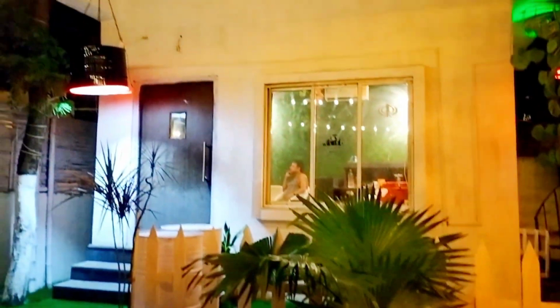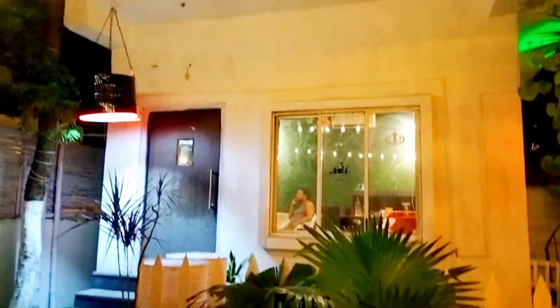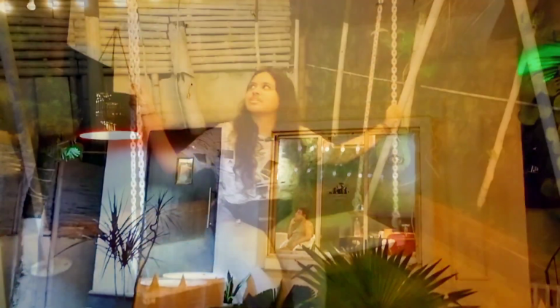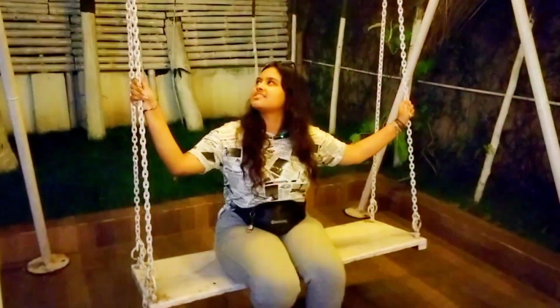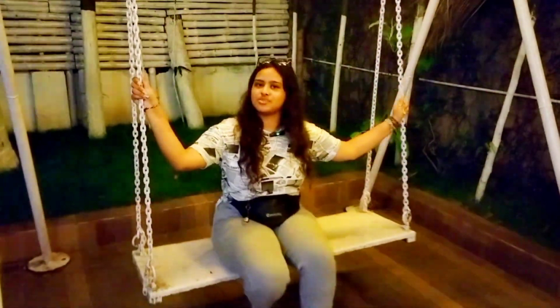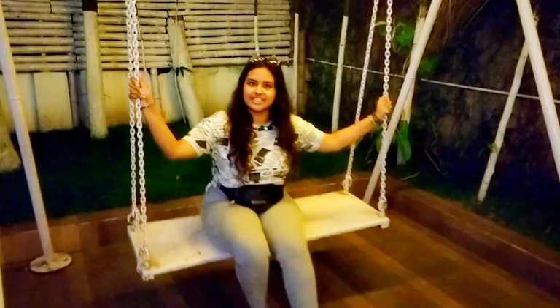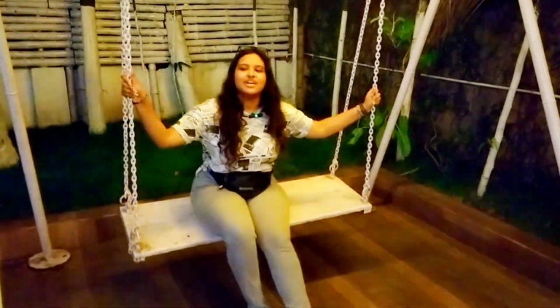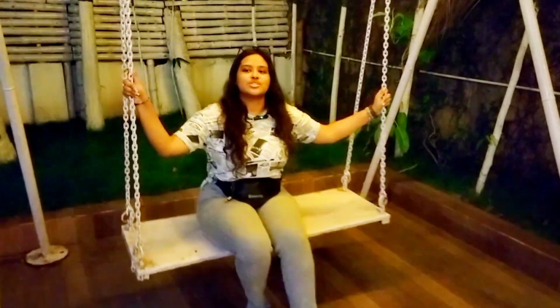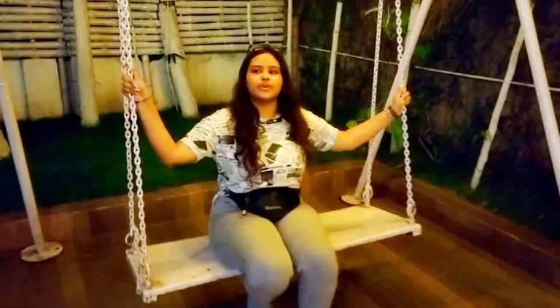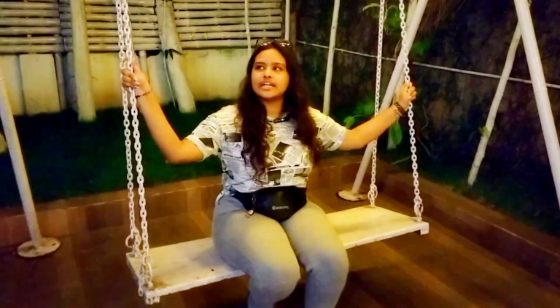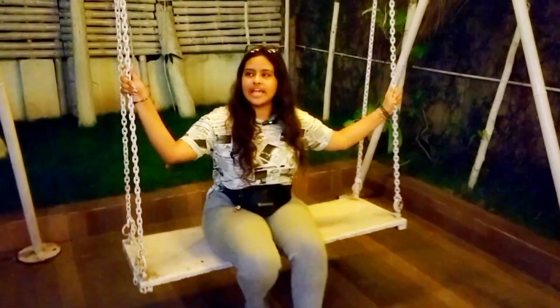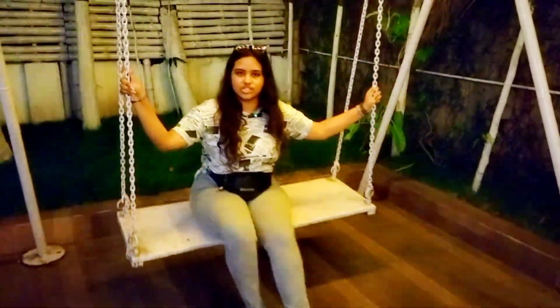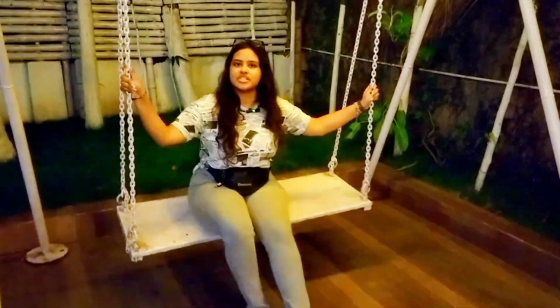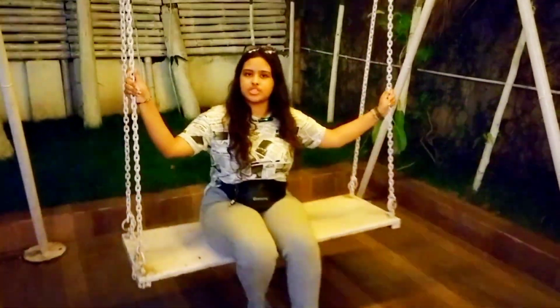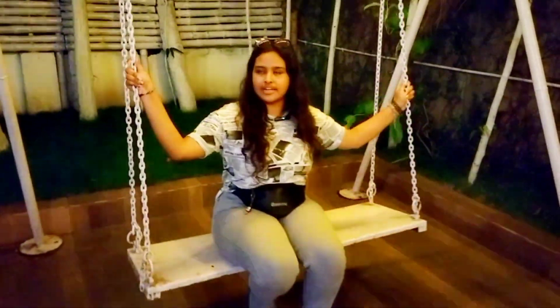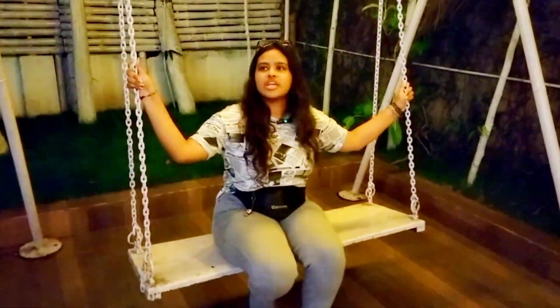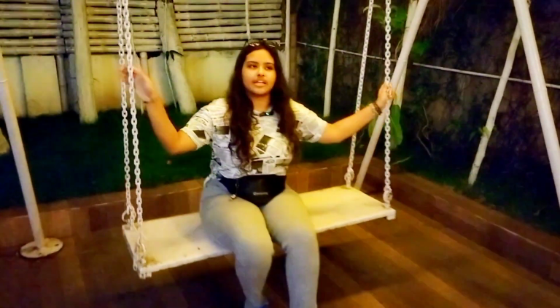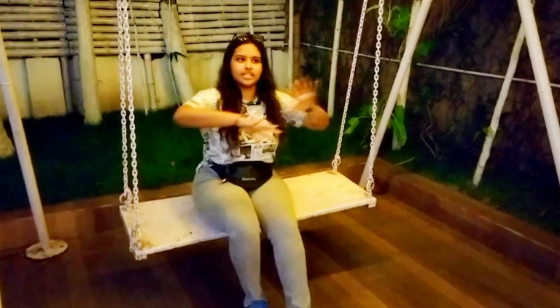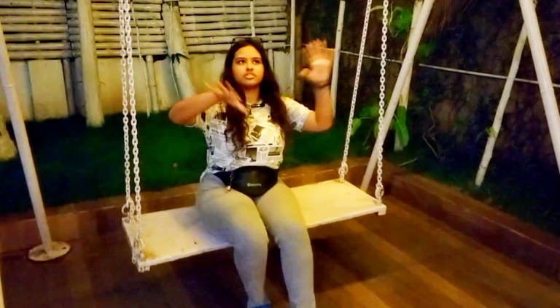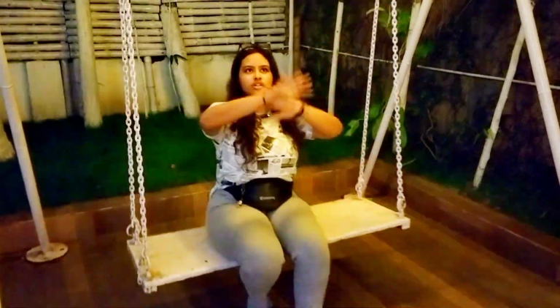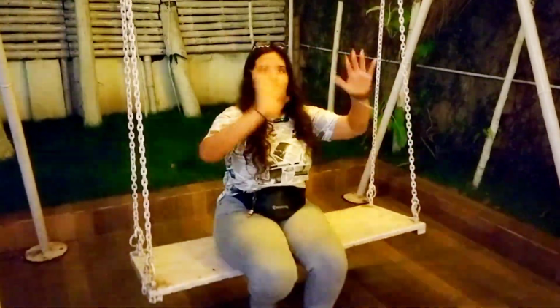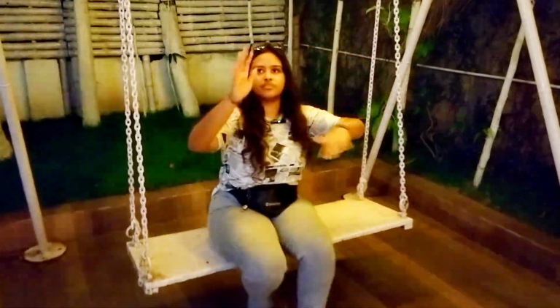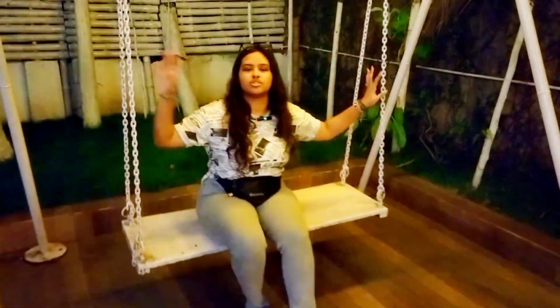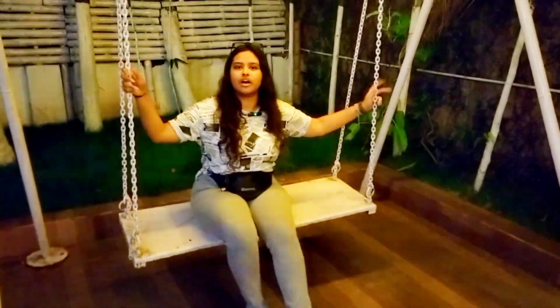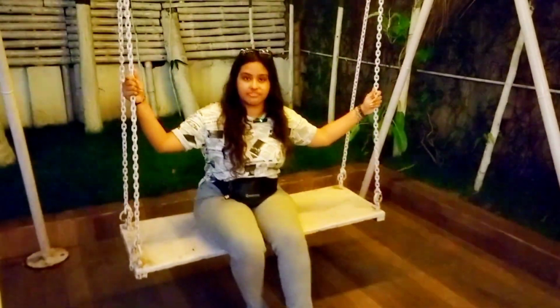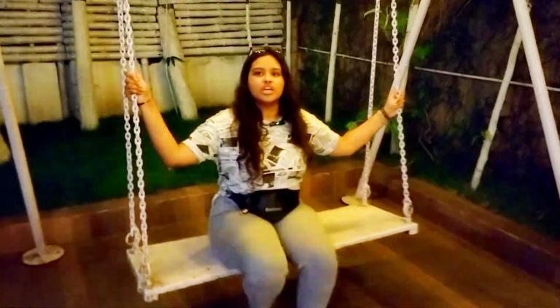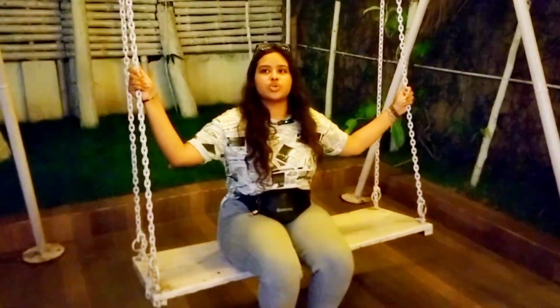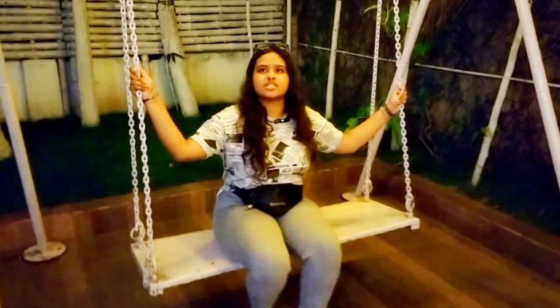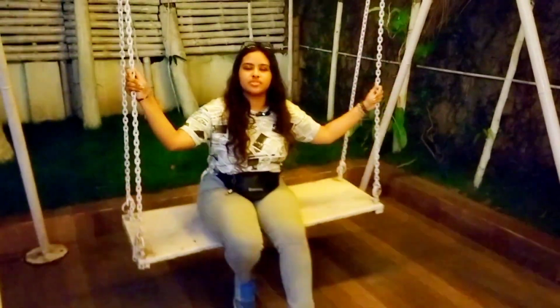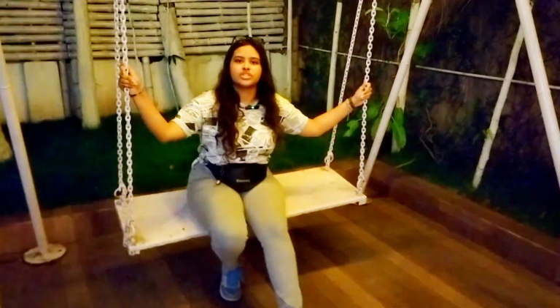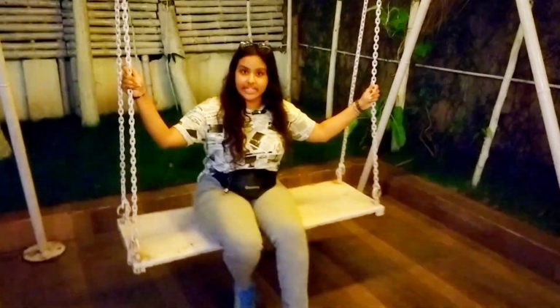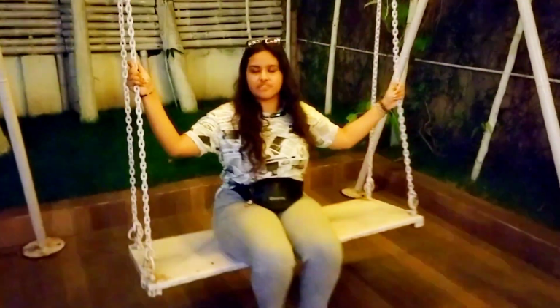Hello guys, here is the swing. It is a garage — it was a garage and then it was converted into a cafe. It is named Food Garage Cafe.